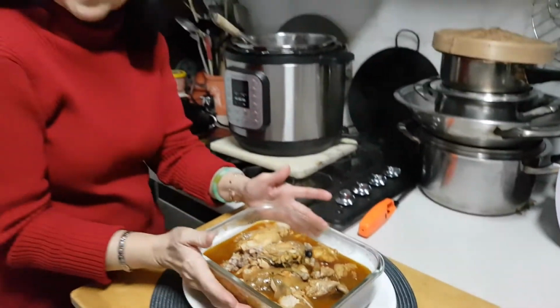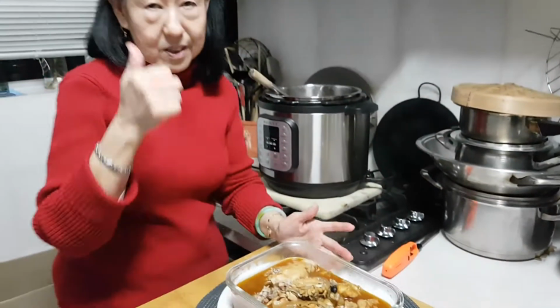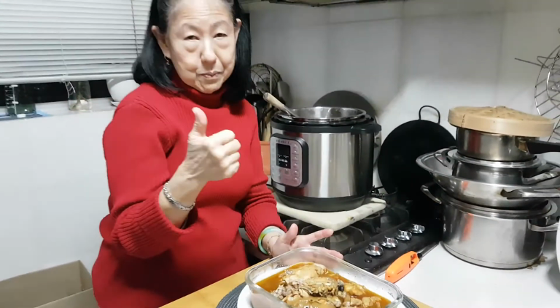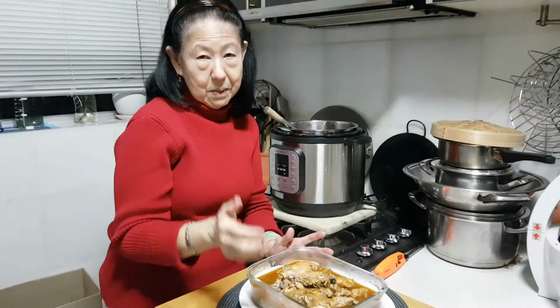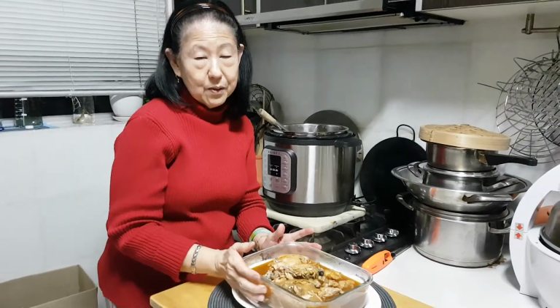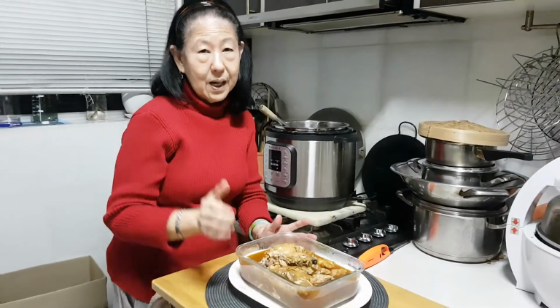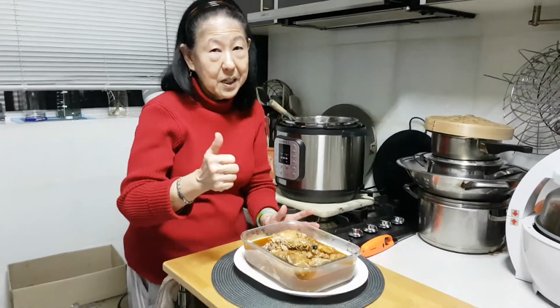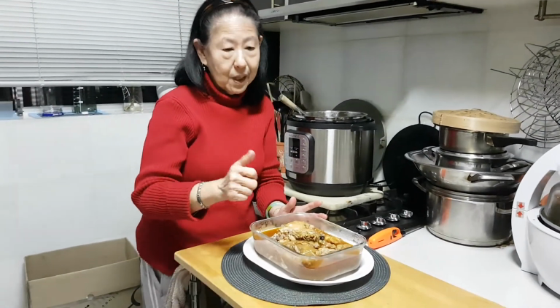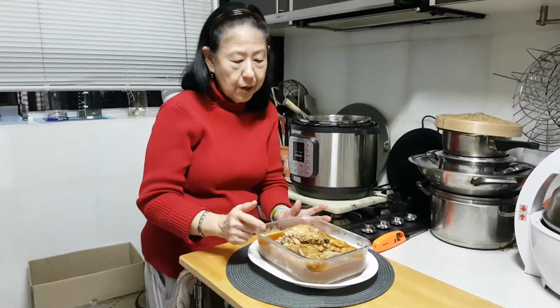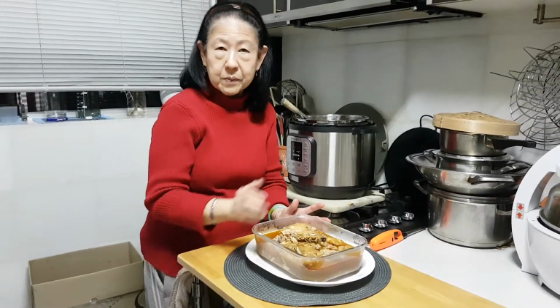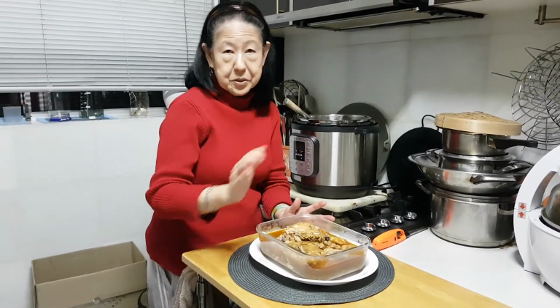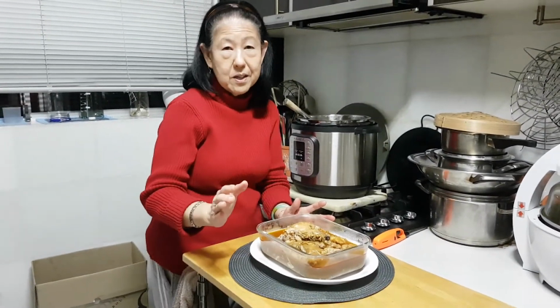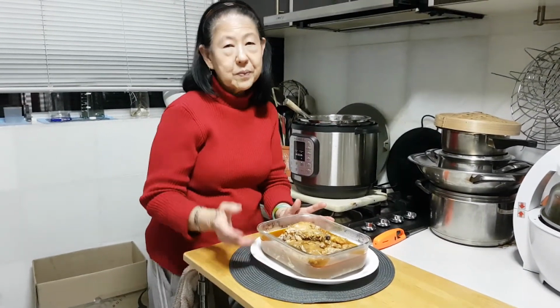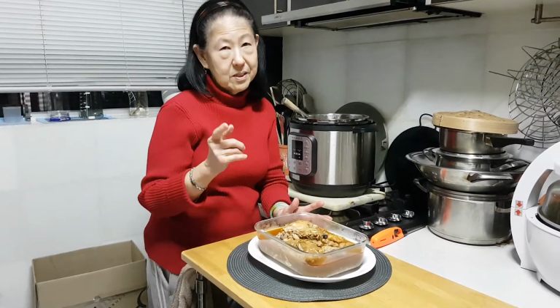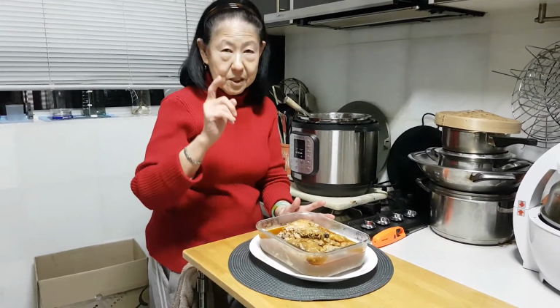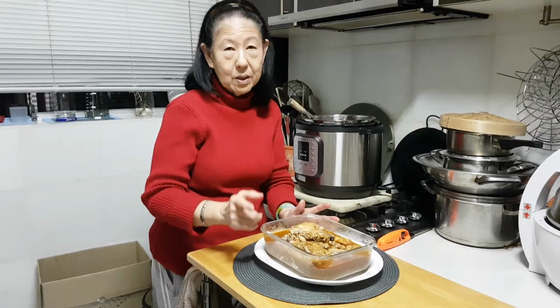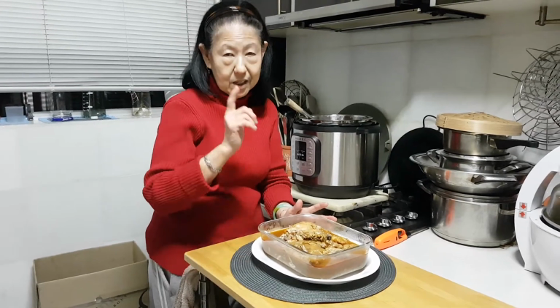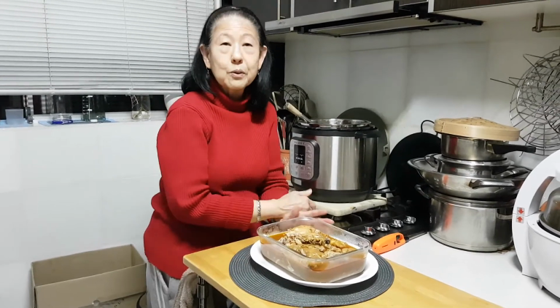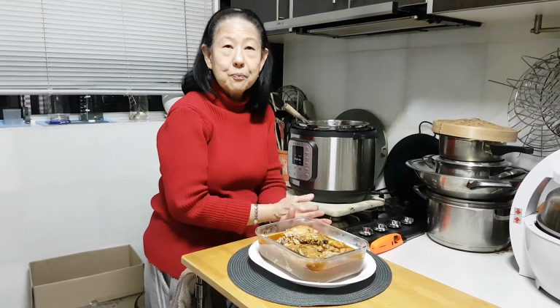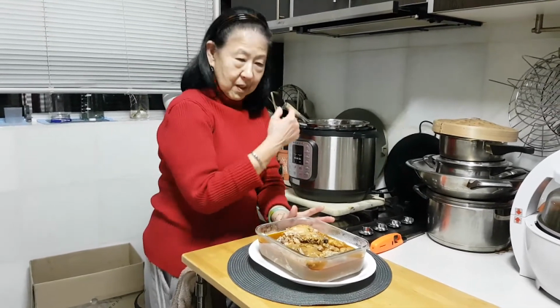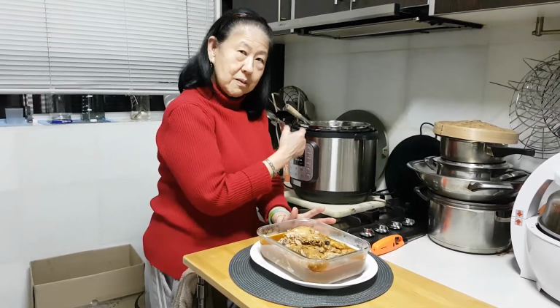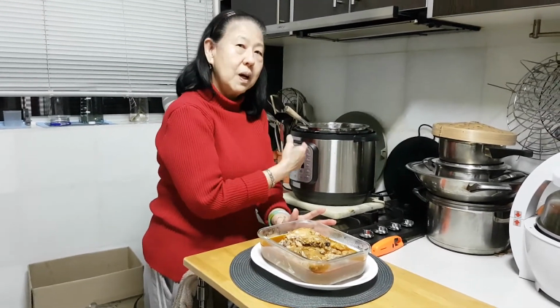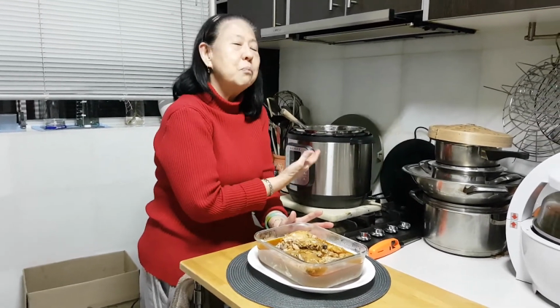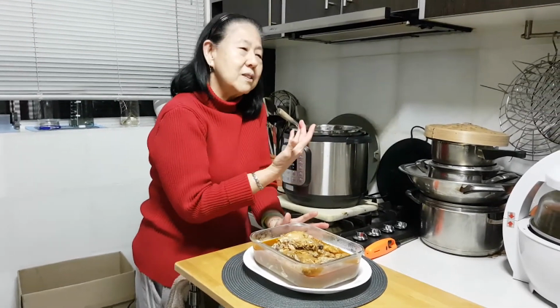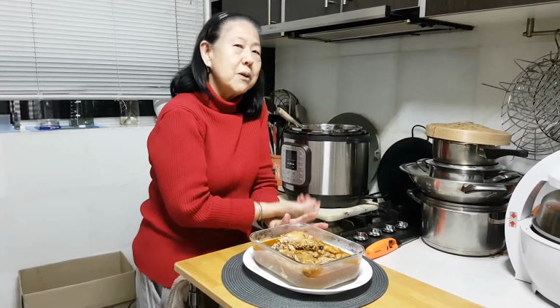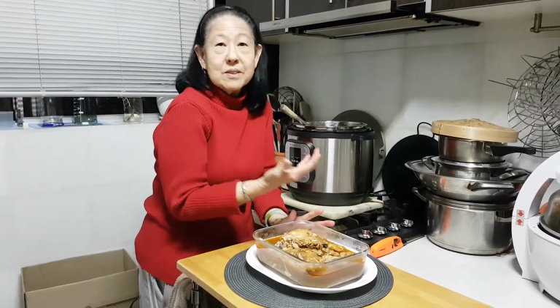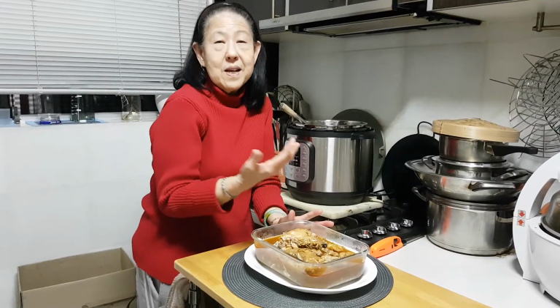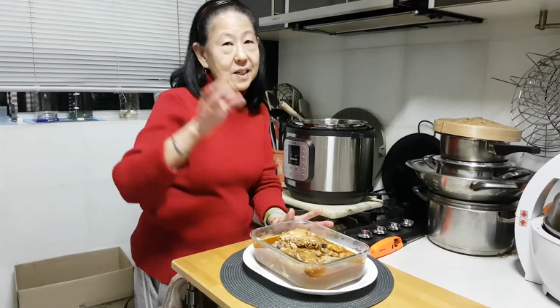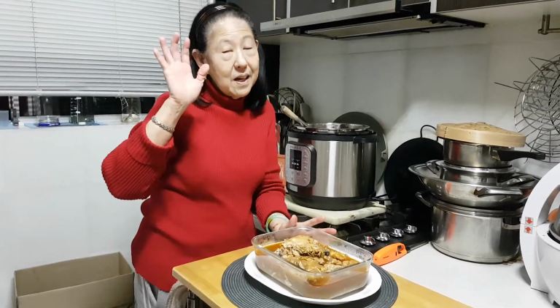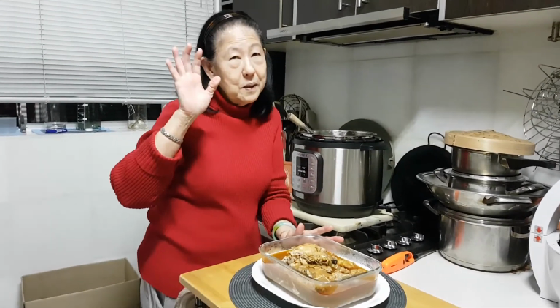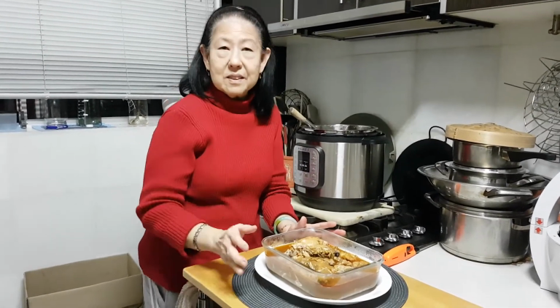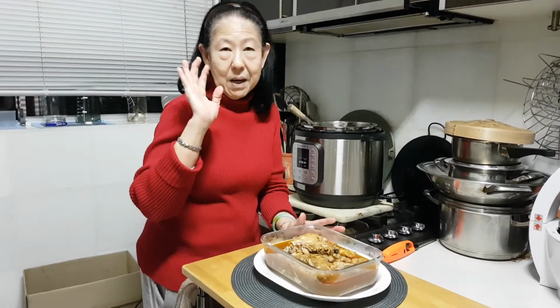Please subscribe to my cooking video and like it and share it. It's so easy — if you can boil water, I can teach you how to cook. This one, the pot does it for me. So easy. Thank you. Bye.